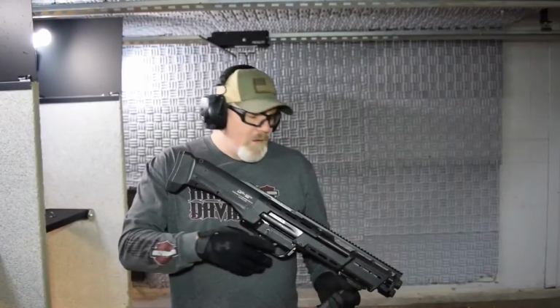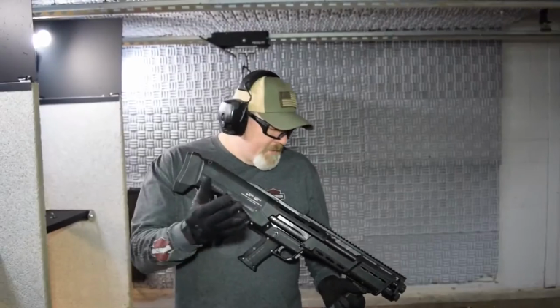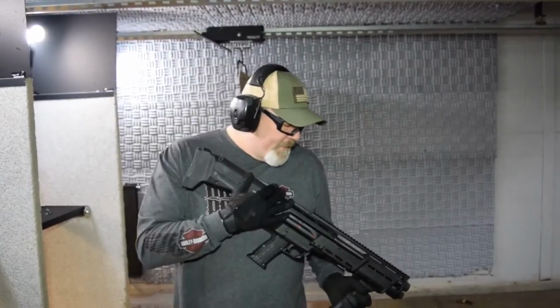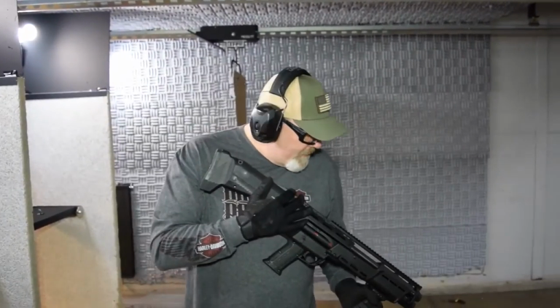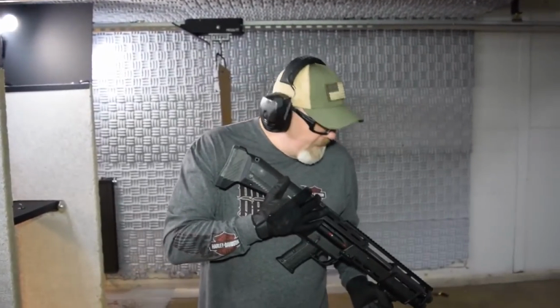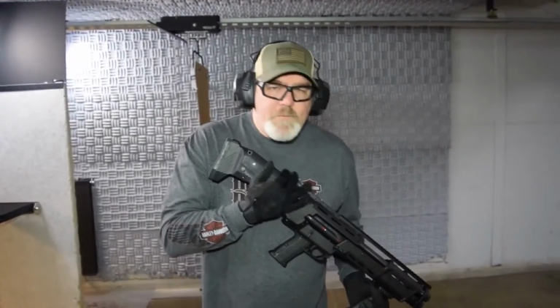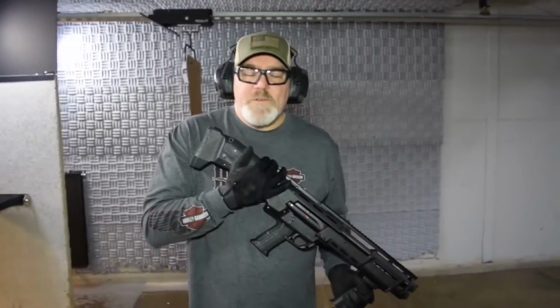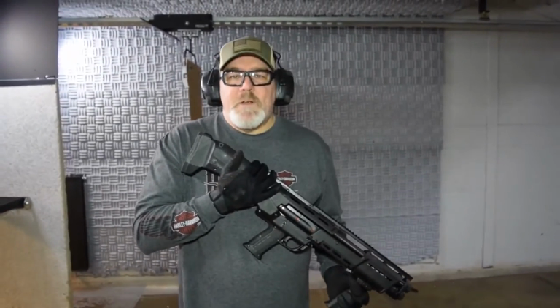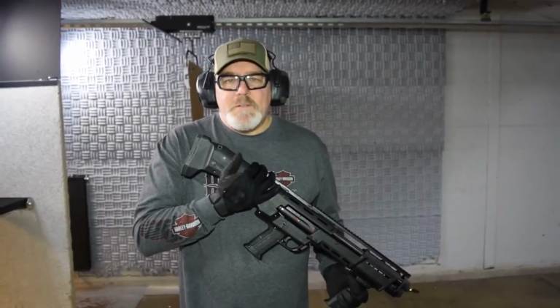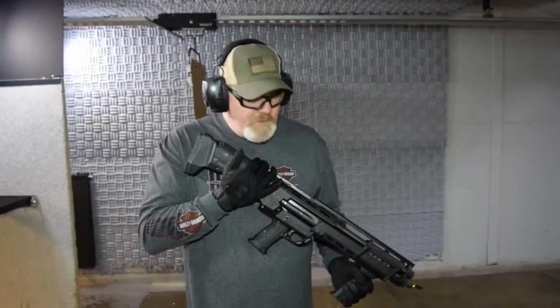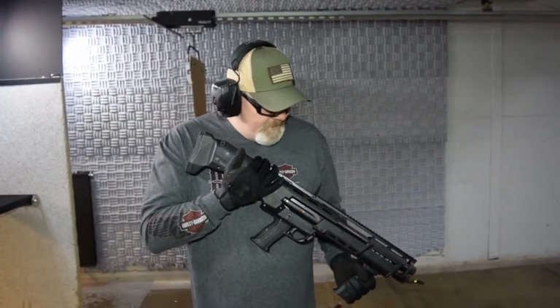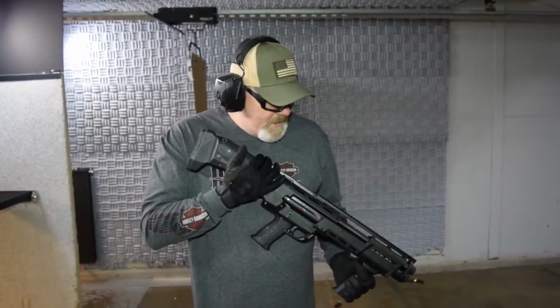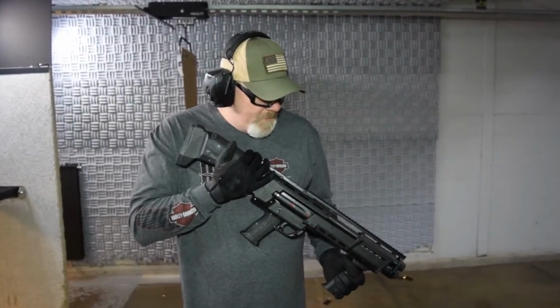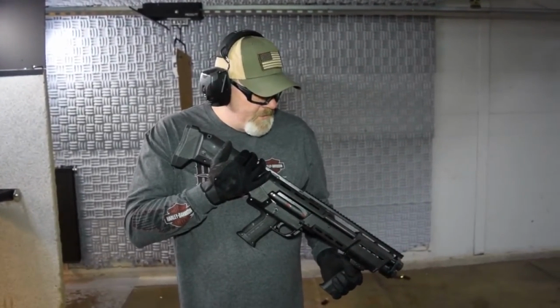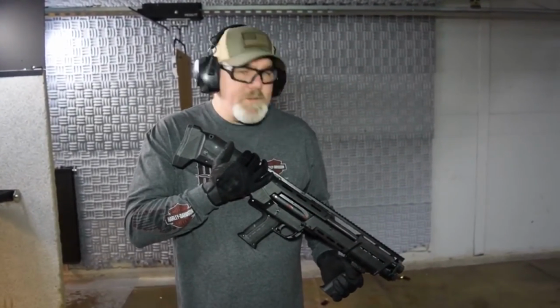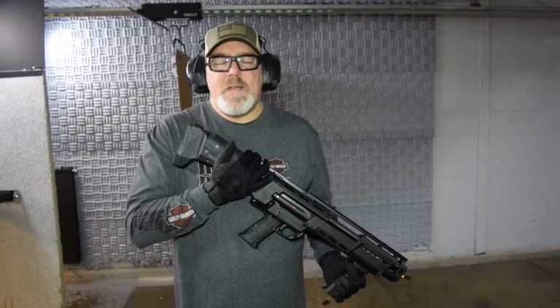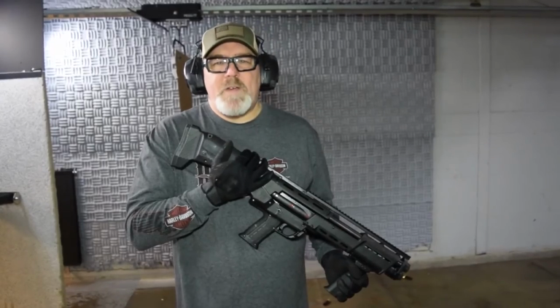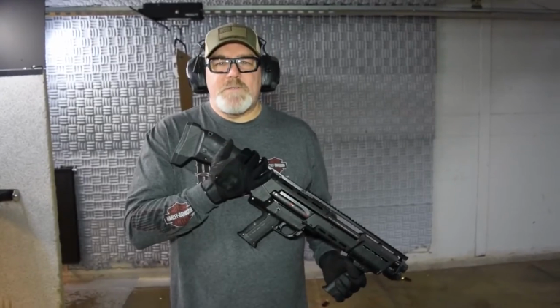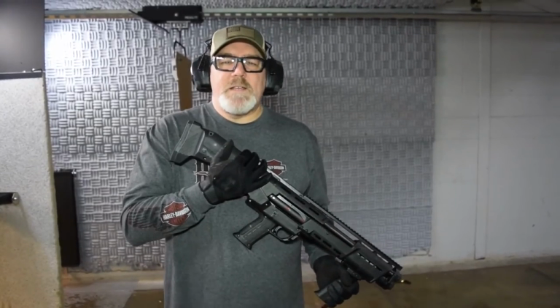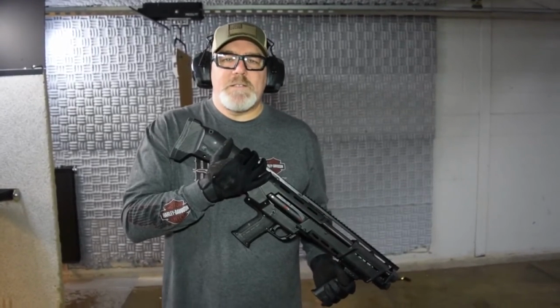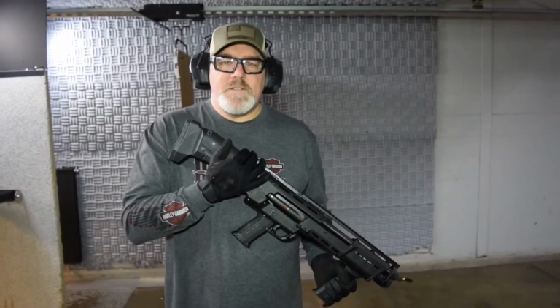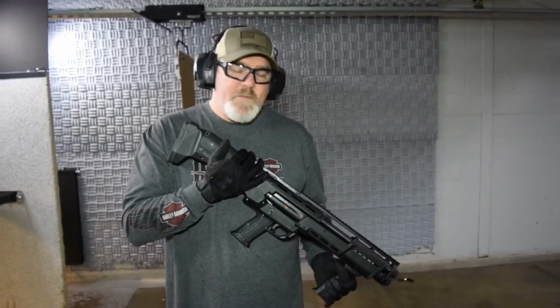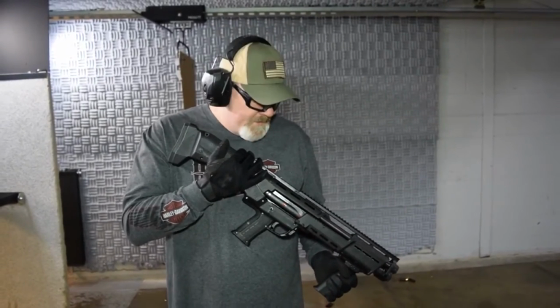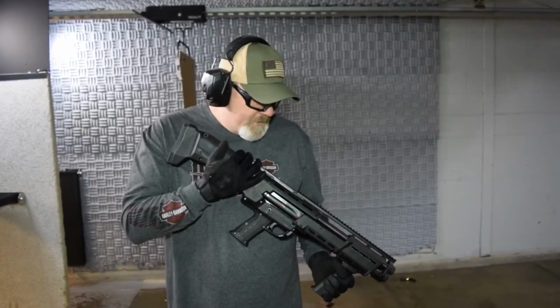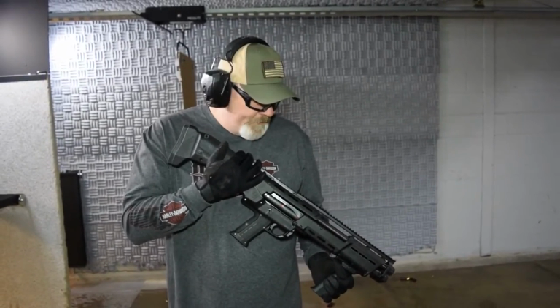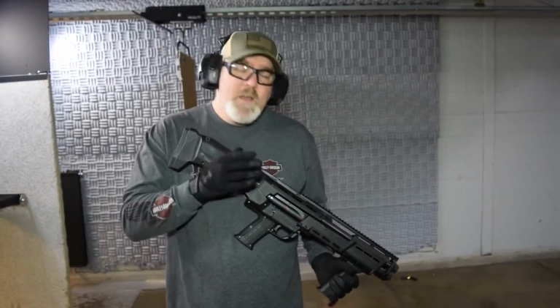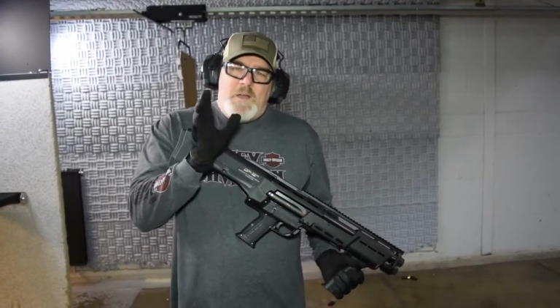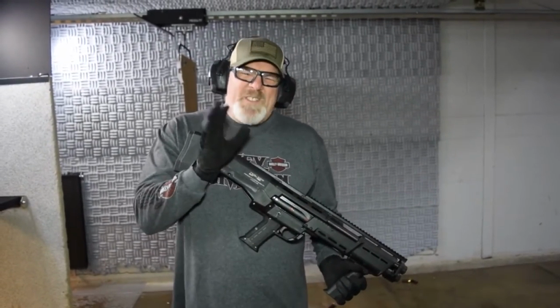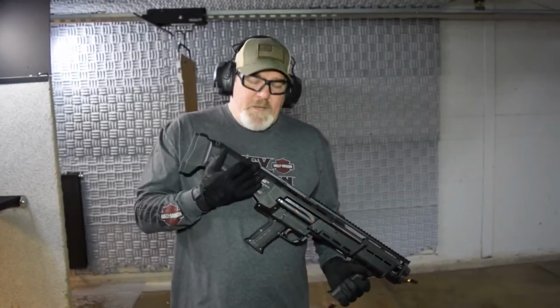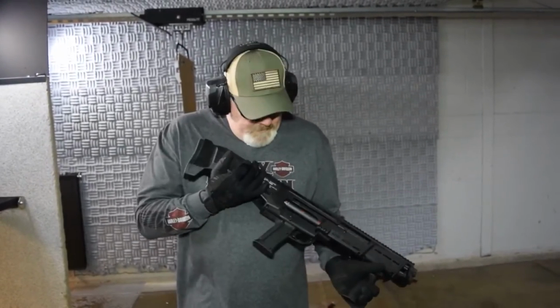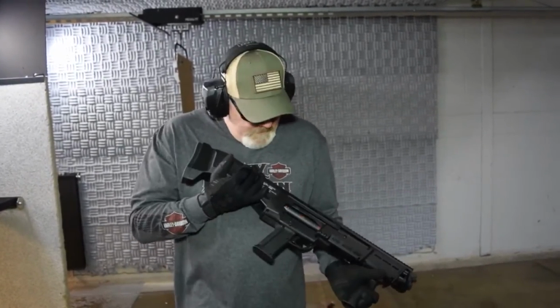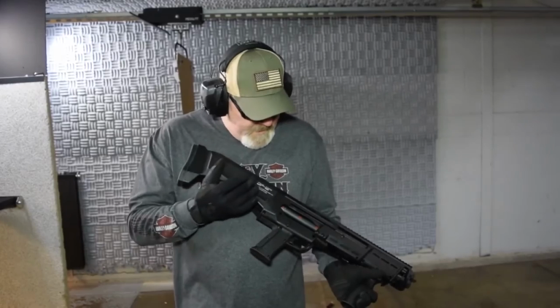We've got this fully loaded with 14 rounds in the tubes and we're going to try and do some rapid-fire exercises and see just how fast this thing will shoot.